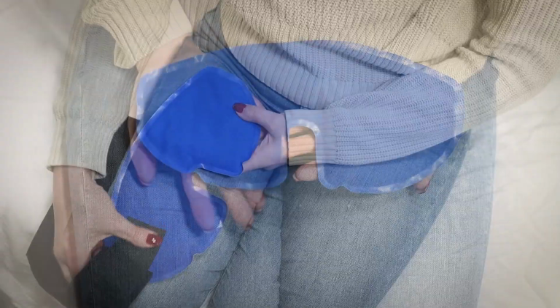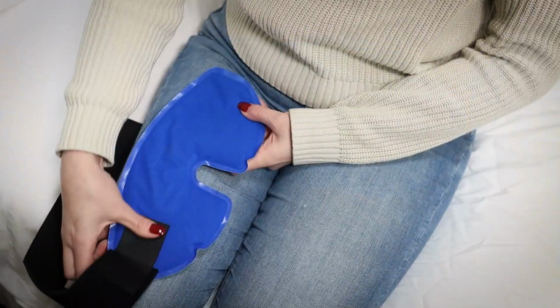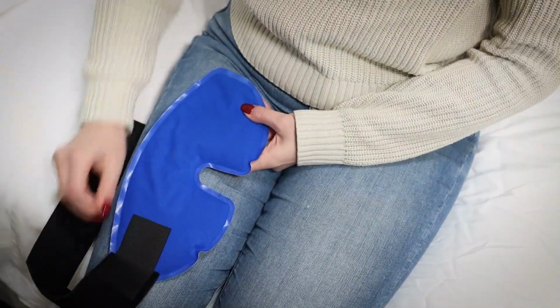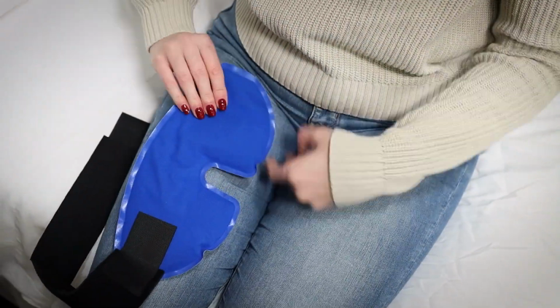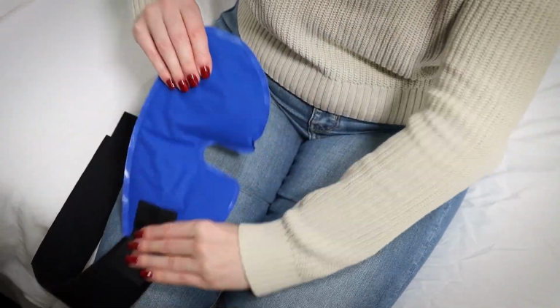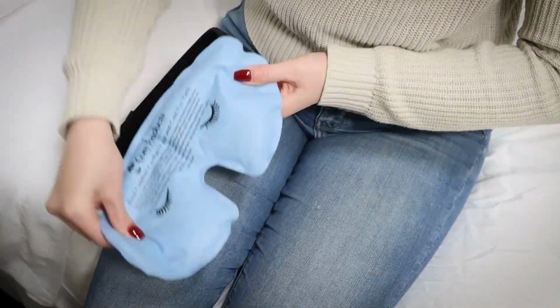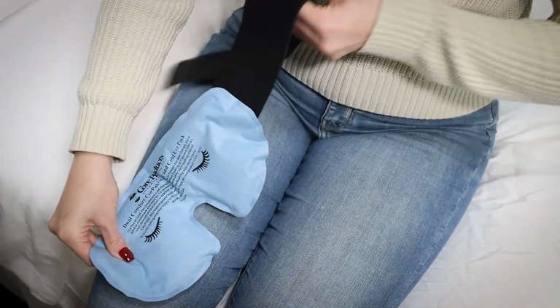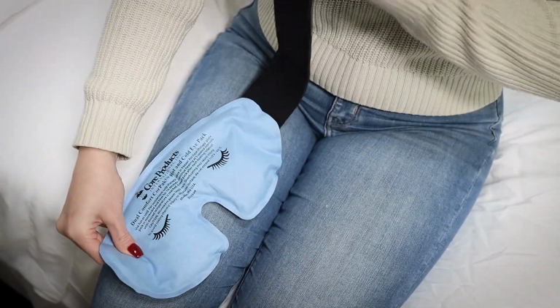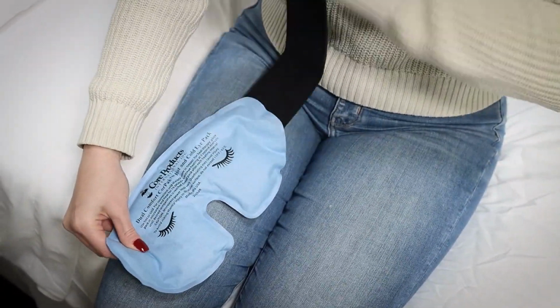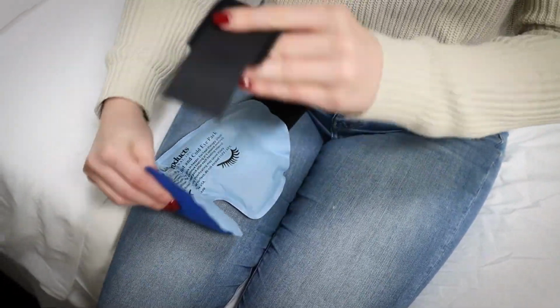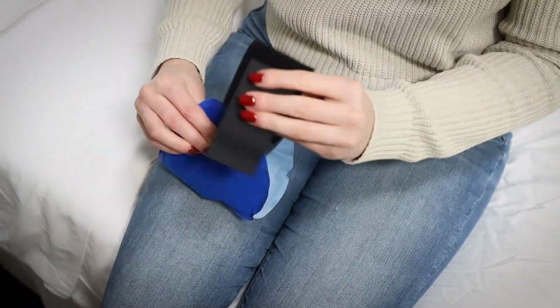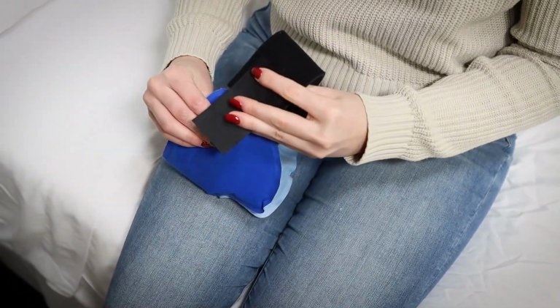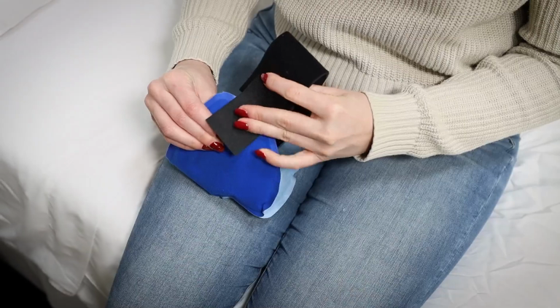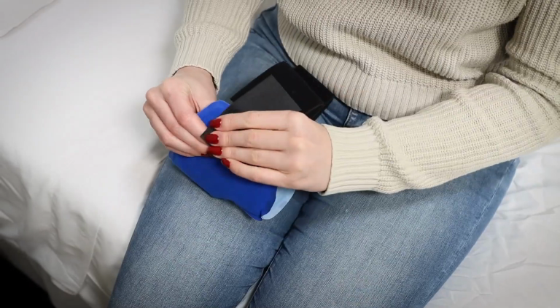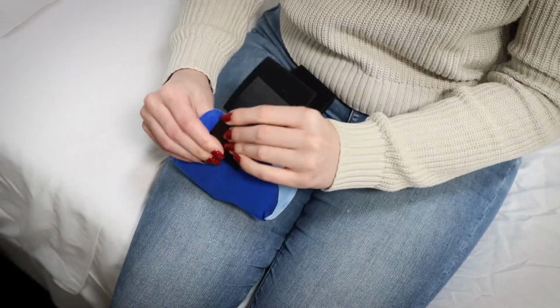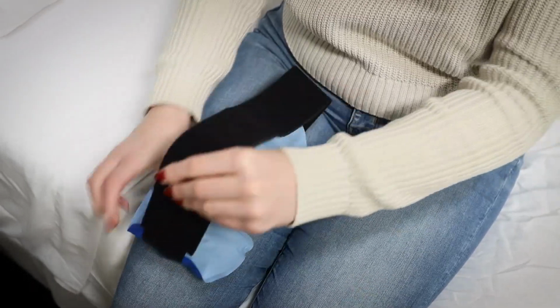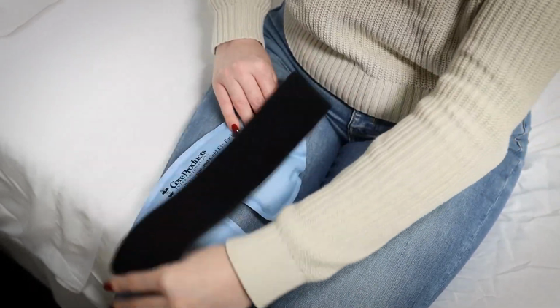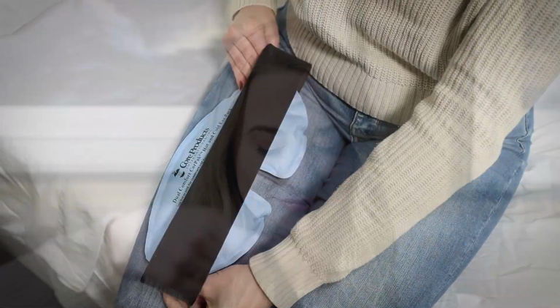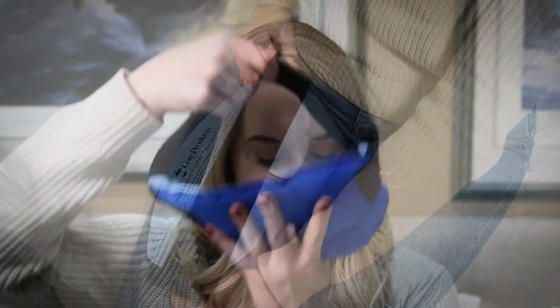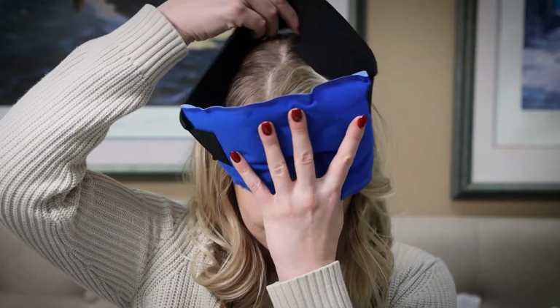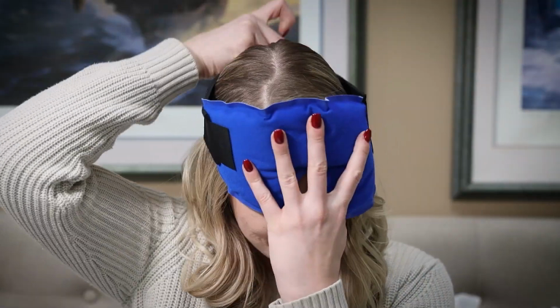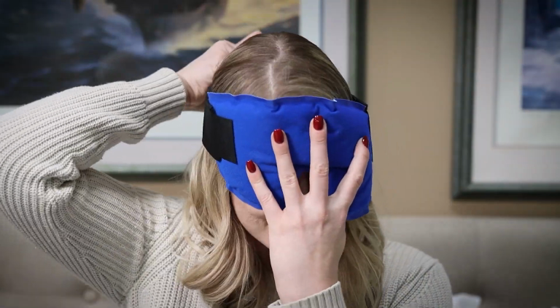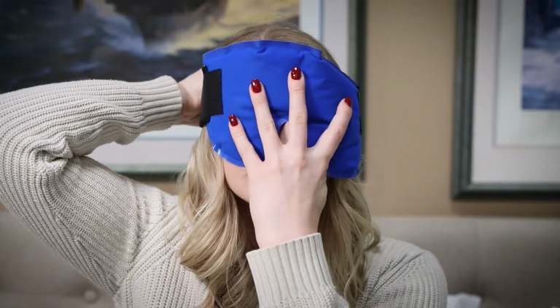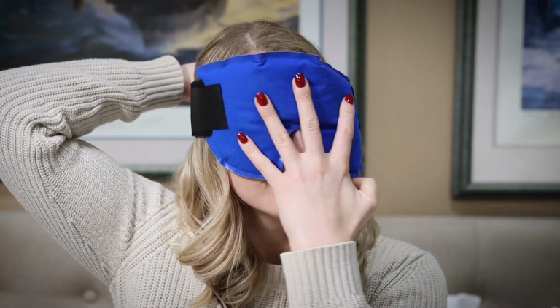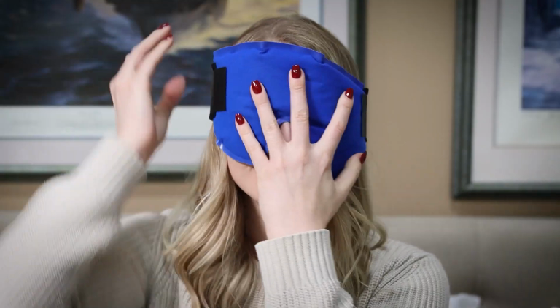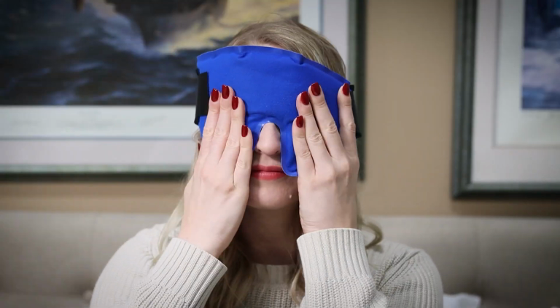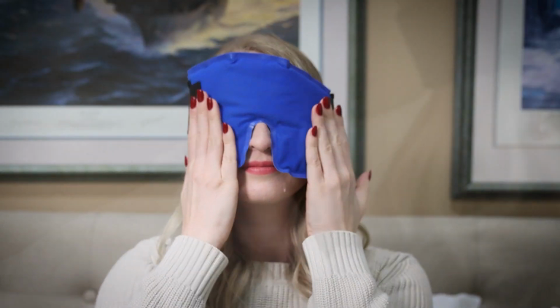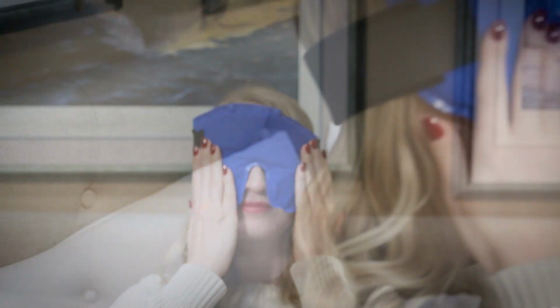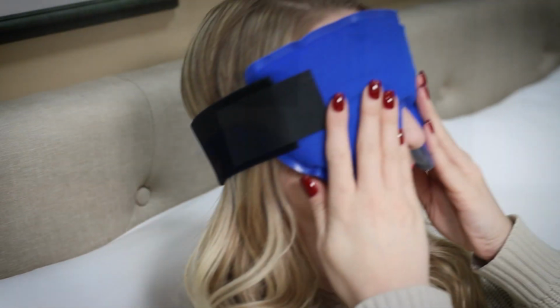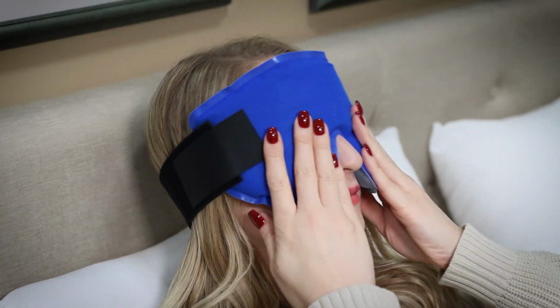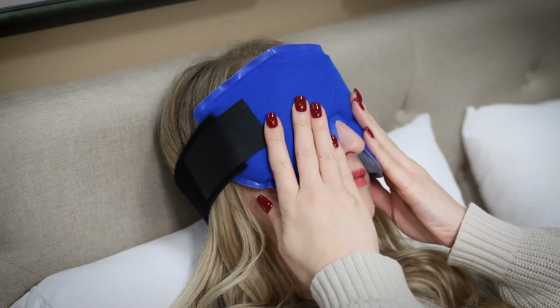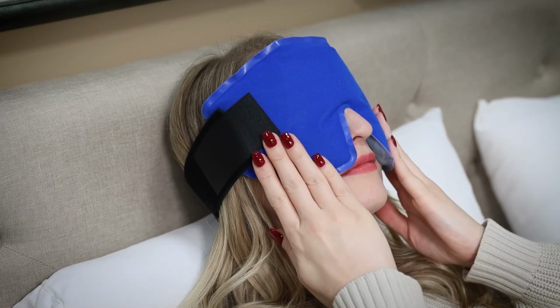The Dual Comfort Eye Mask Compress comes with an adjustable head strap which easily attaches to the compress and securely holds the pack in place while you rest. The soft, flexible filling contours to your face for maximum comfort.